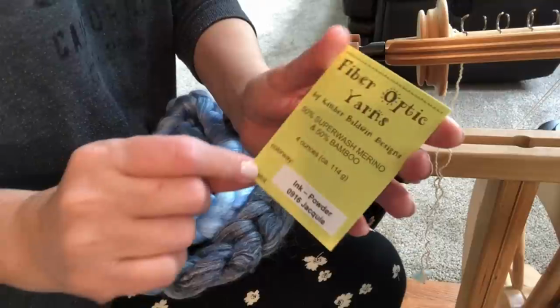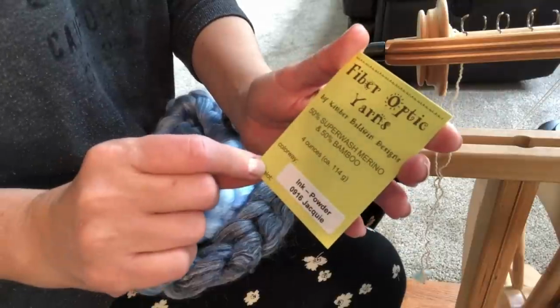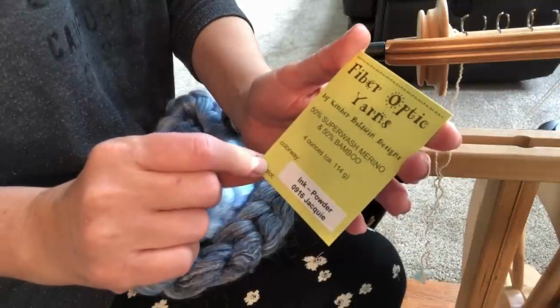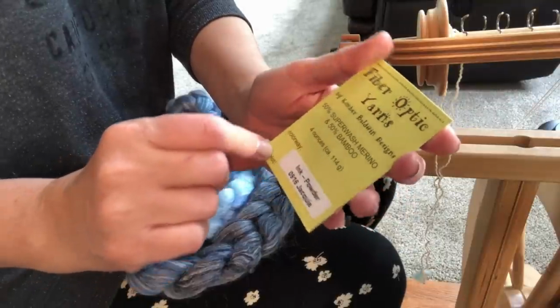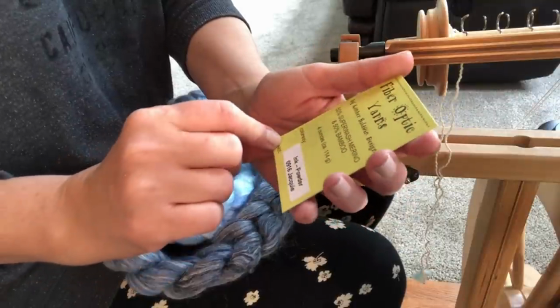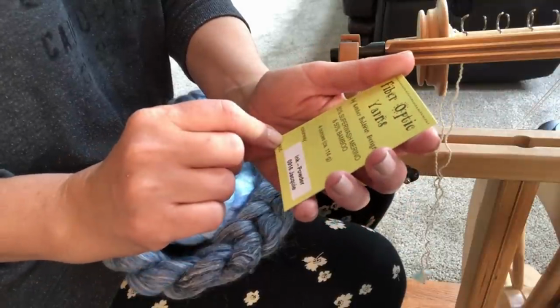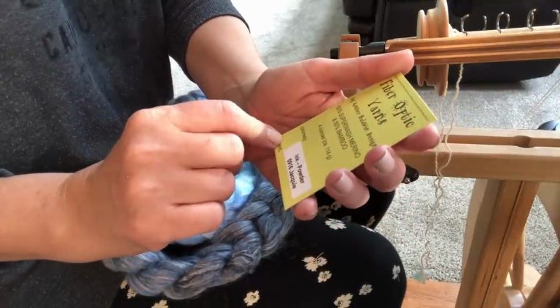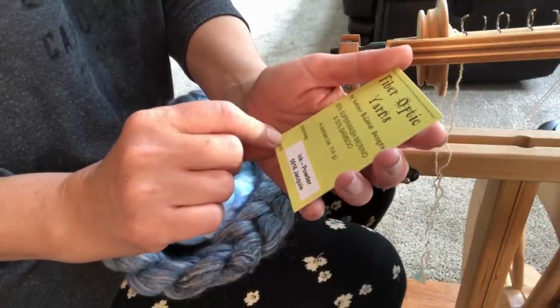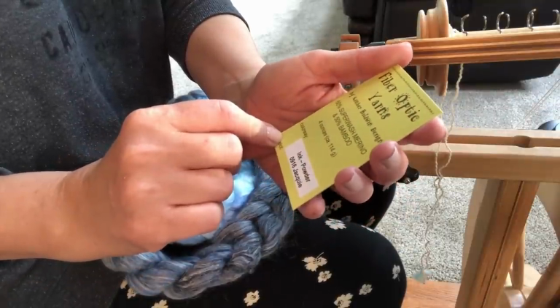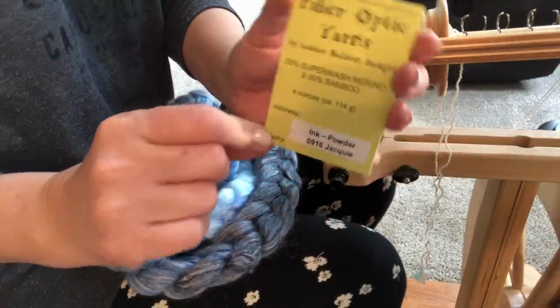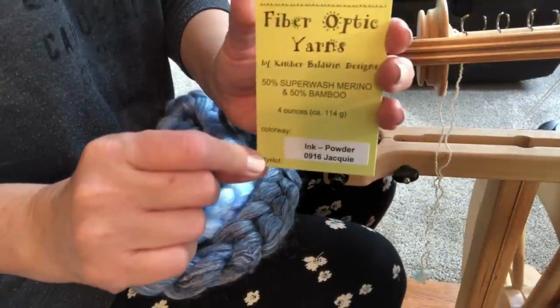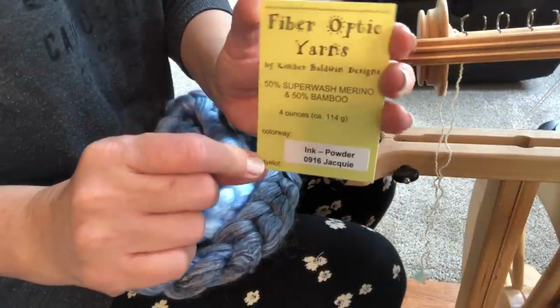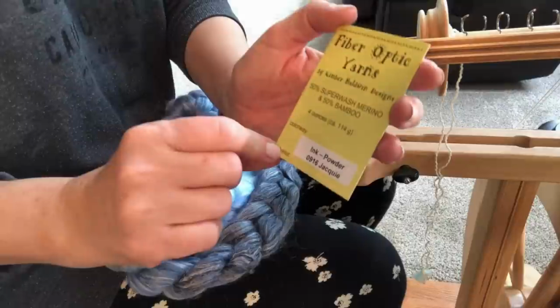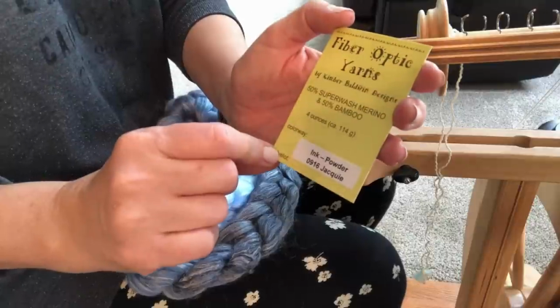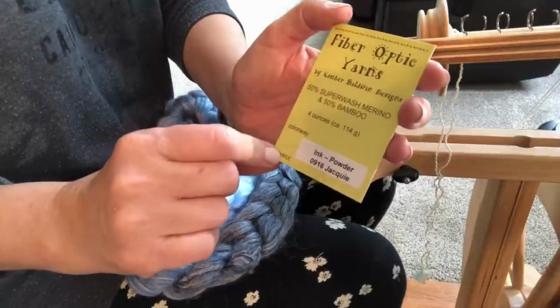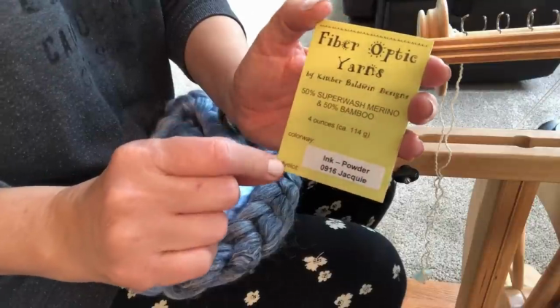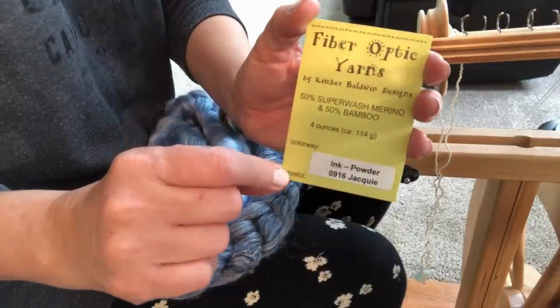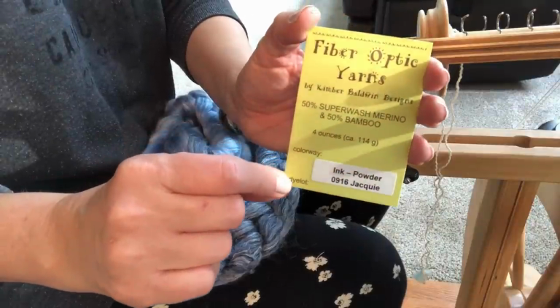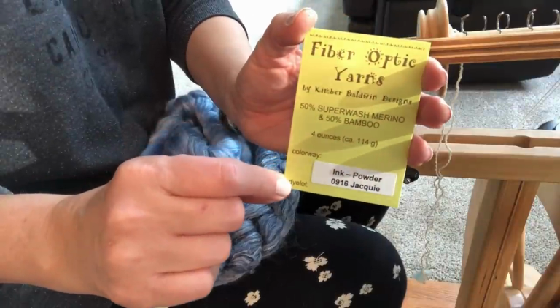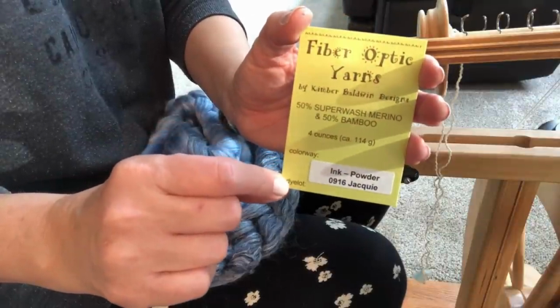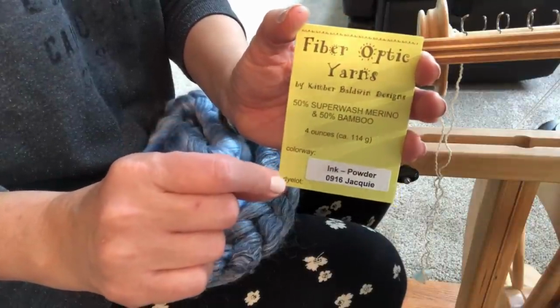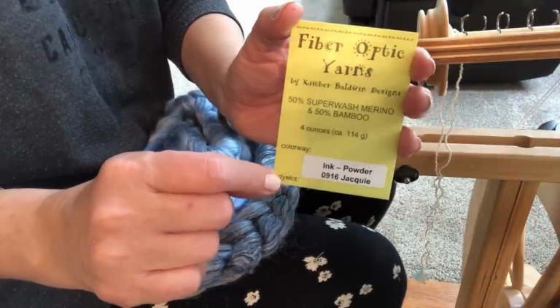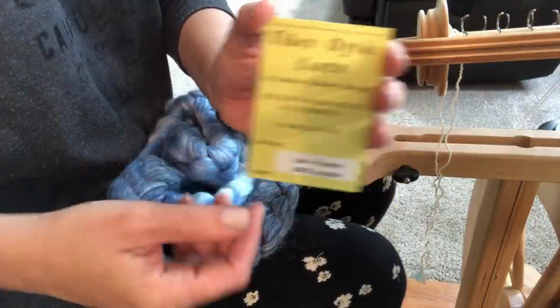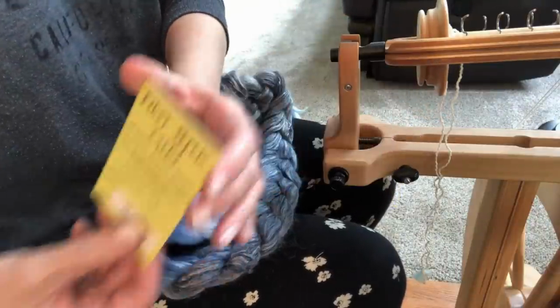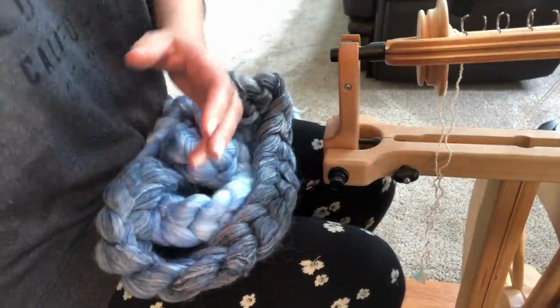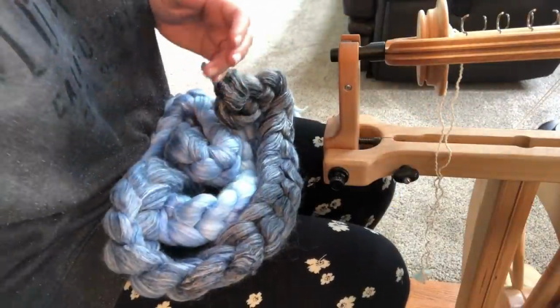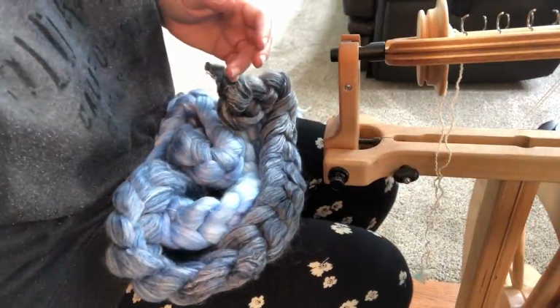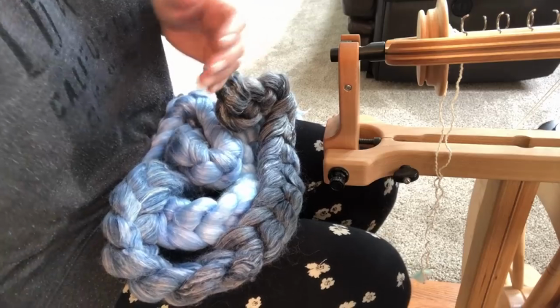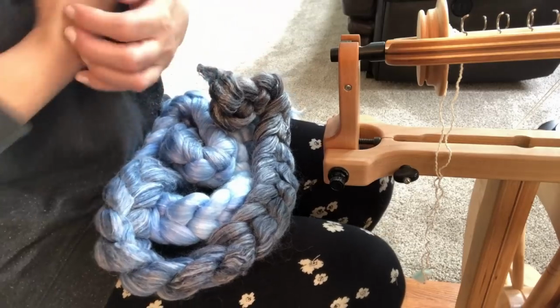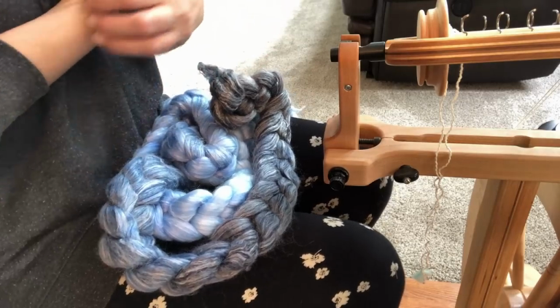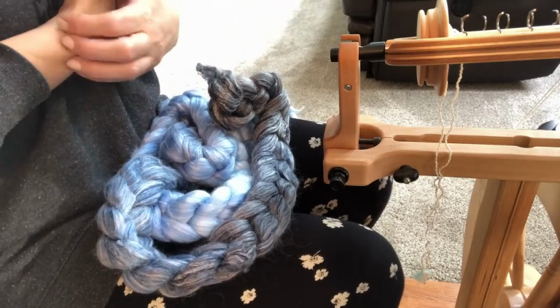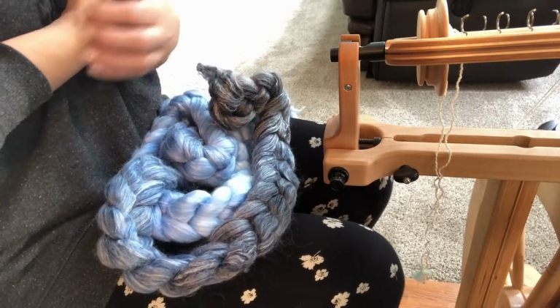The colorway is Ink Powder, and it's 50% superwash merino, 50% bamboo. So this yarn will have a lovely drape when it's finished.